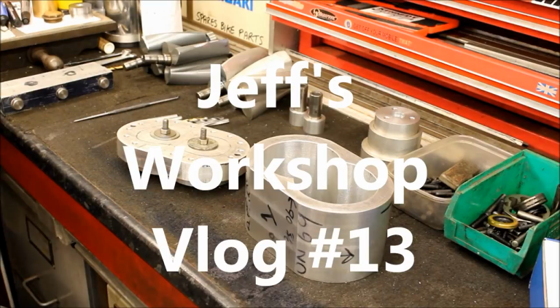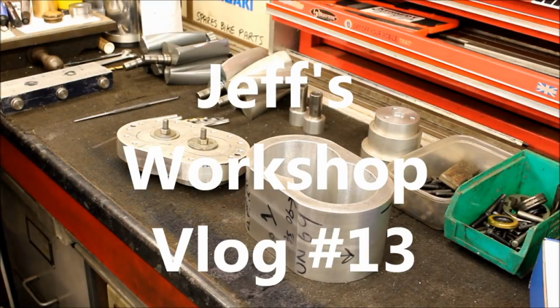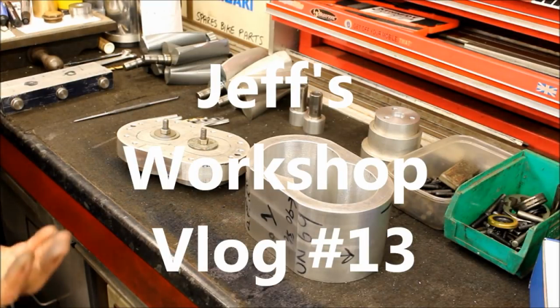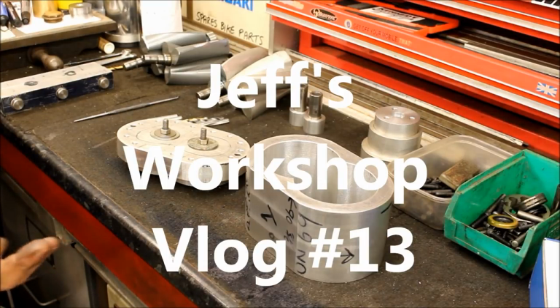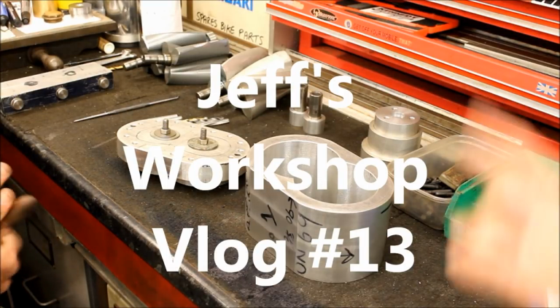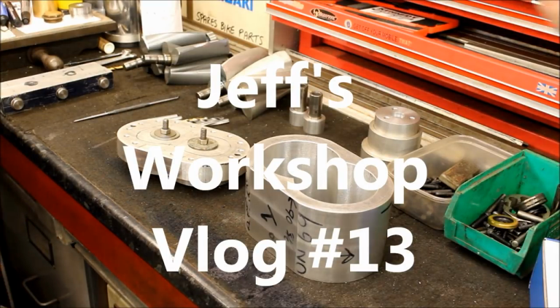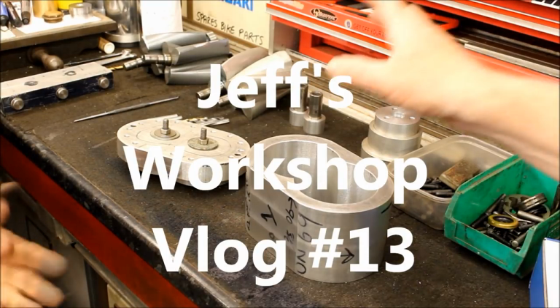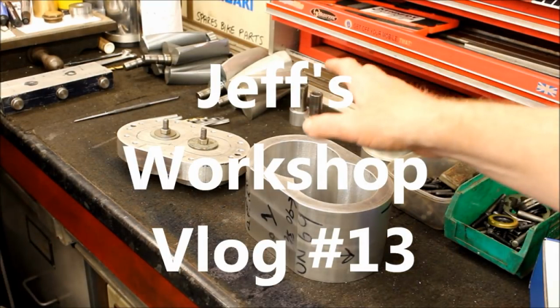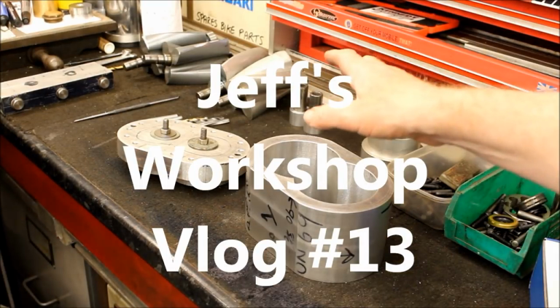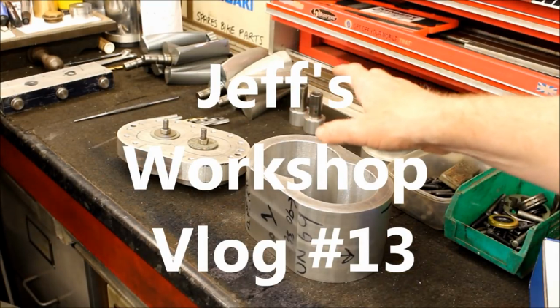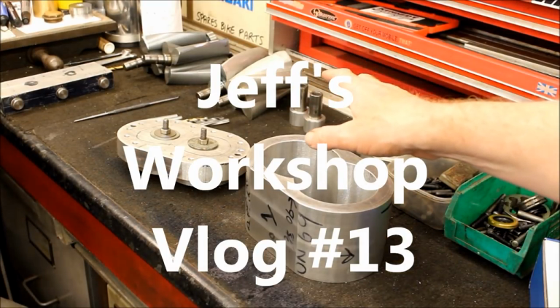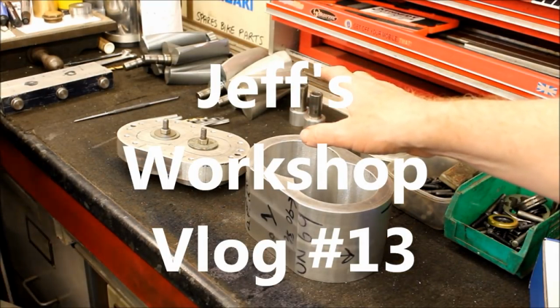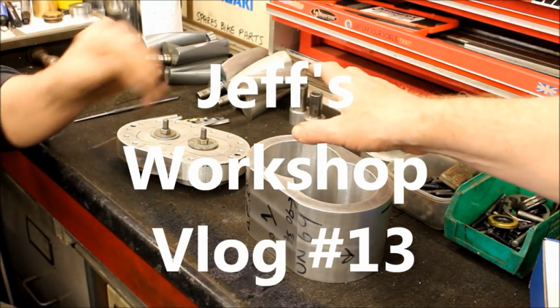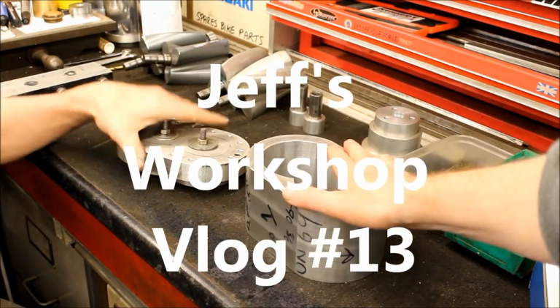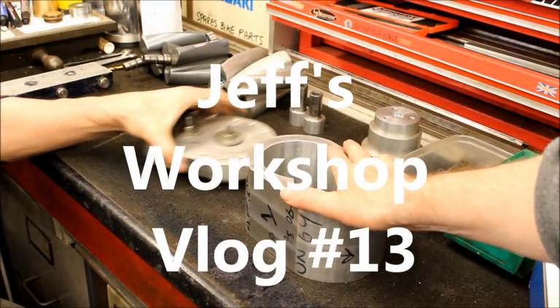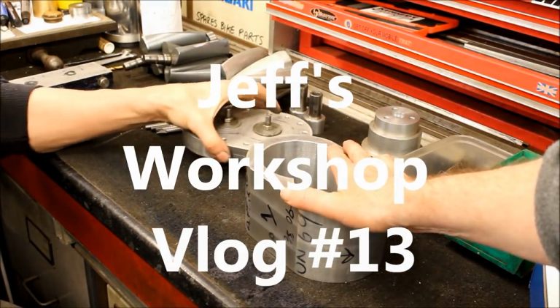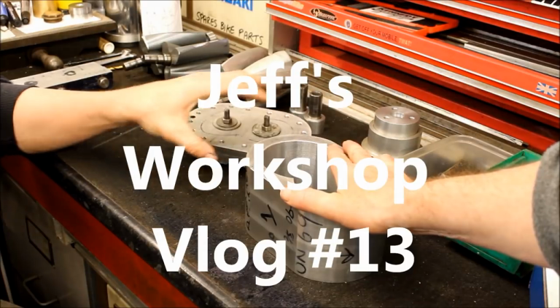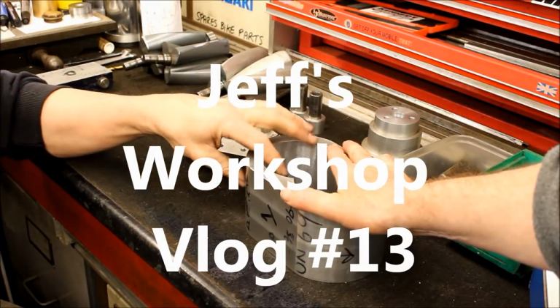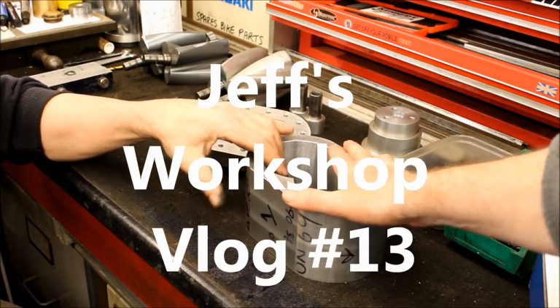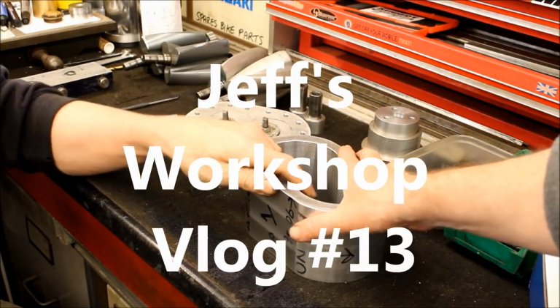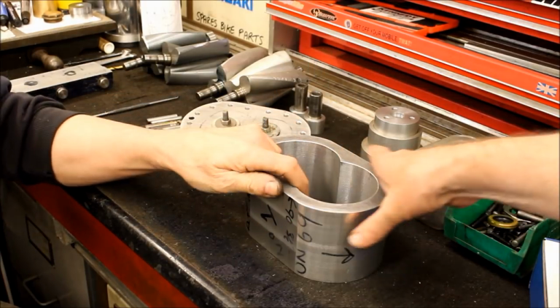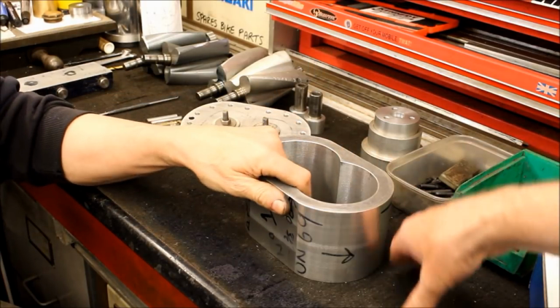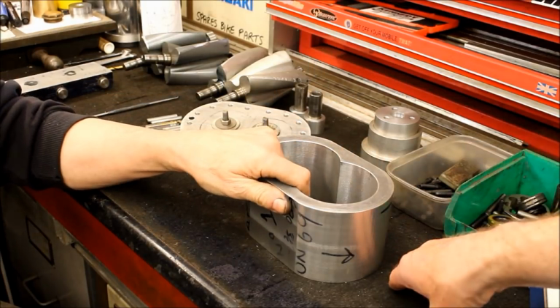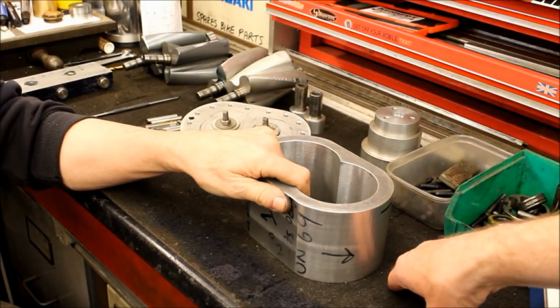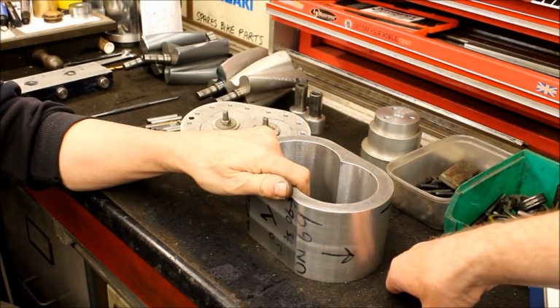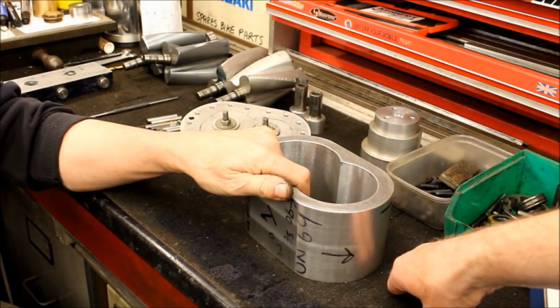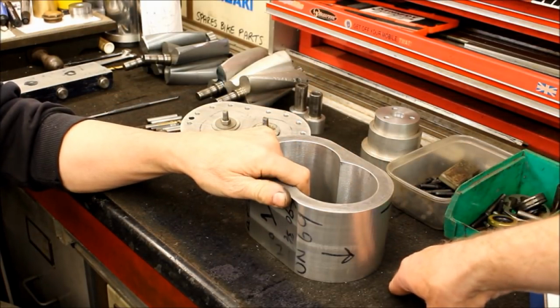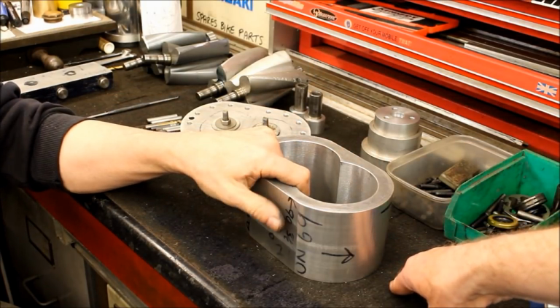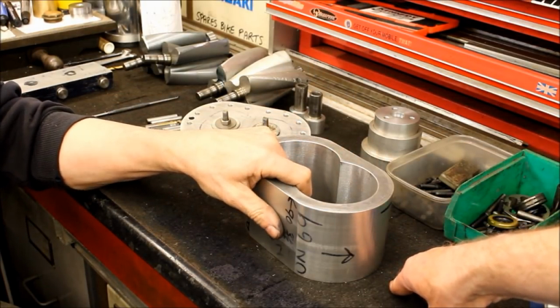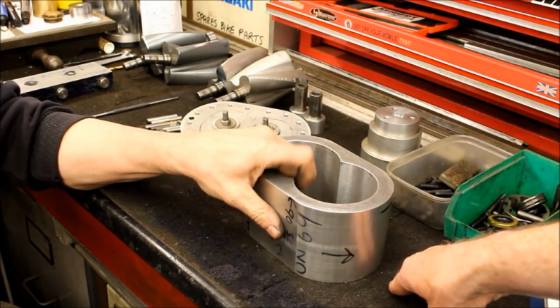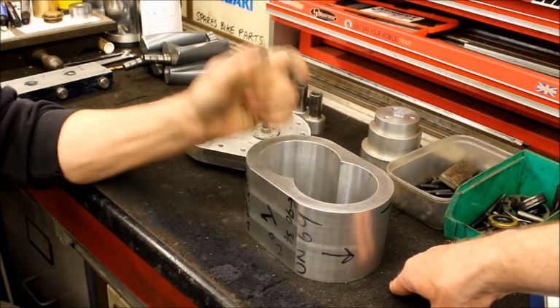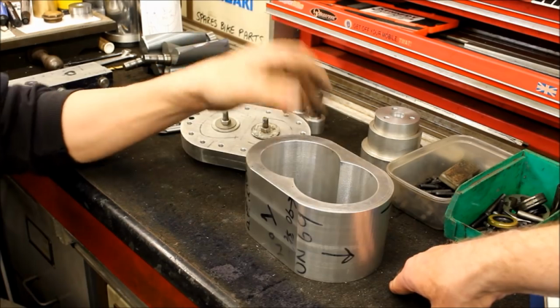Okay, Jeff, what are we looking at here? I know this is one of your homemade centres for a new supercharger that you've been working on for a while. Yeah, one of four. Yes, that we saw being machined up some time ago.